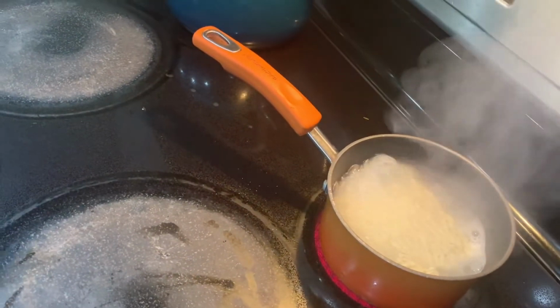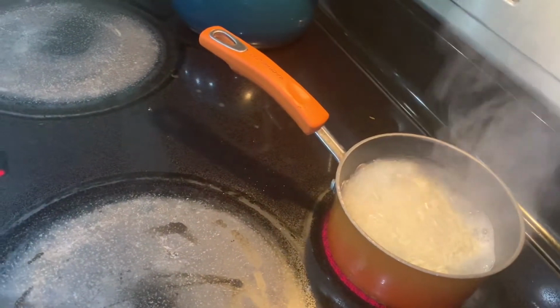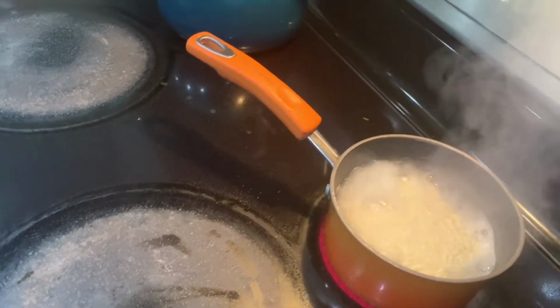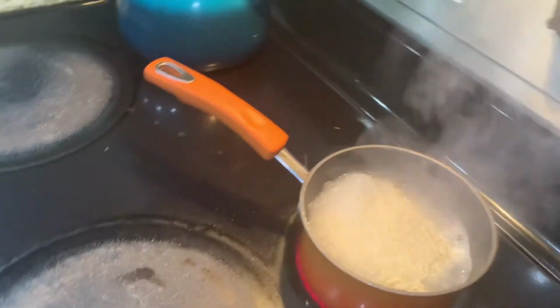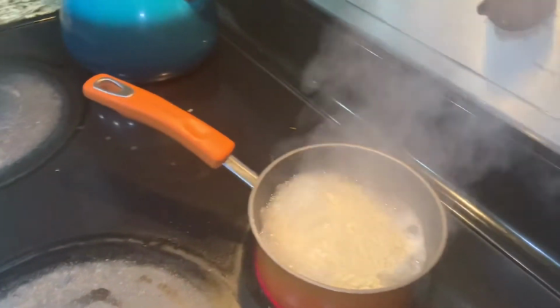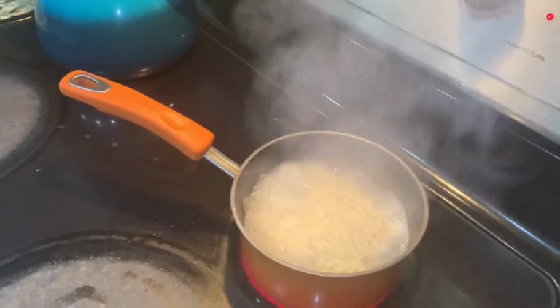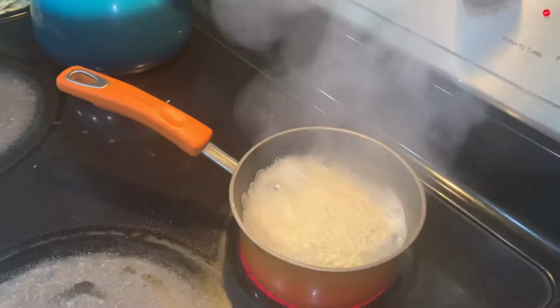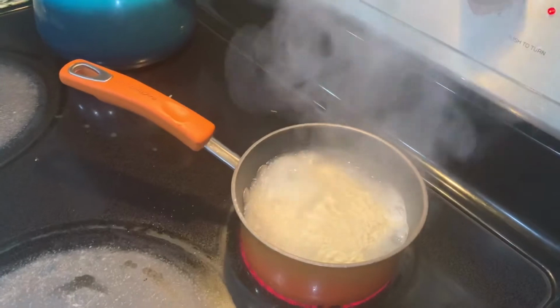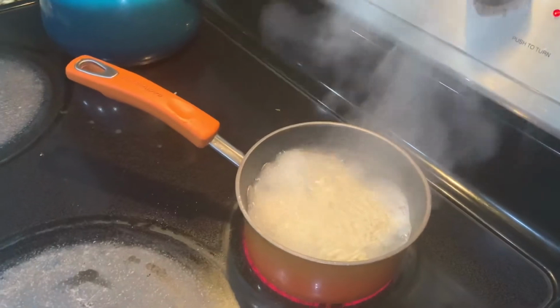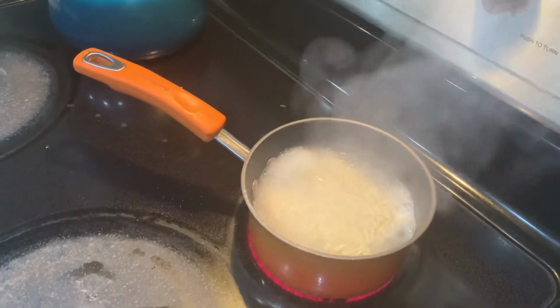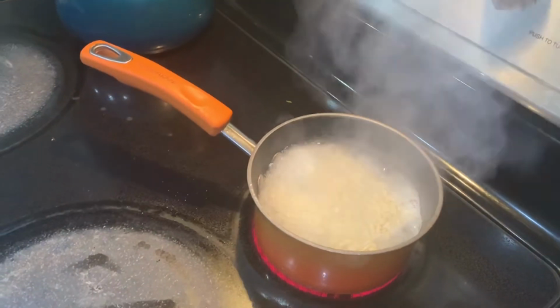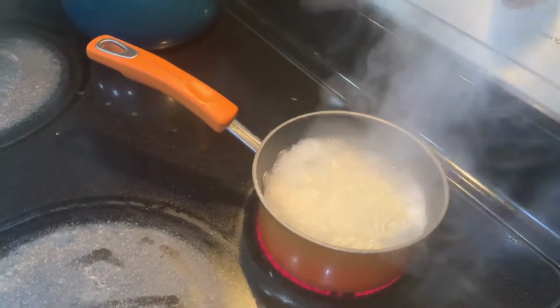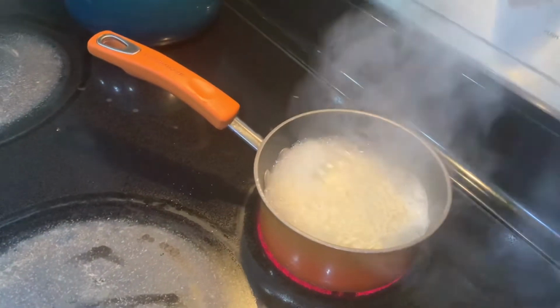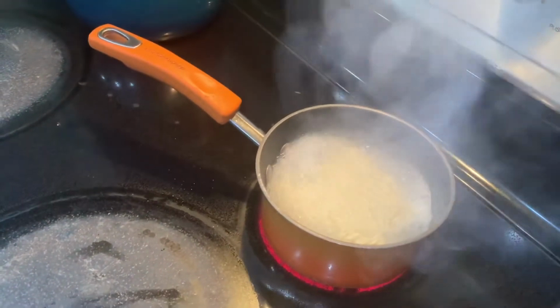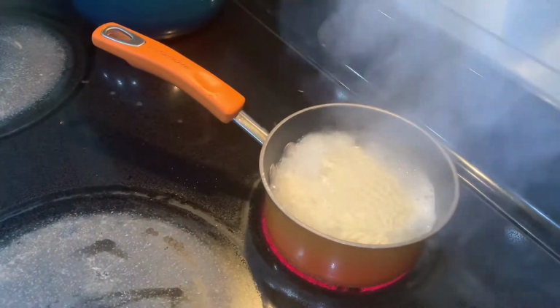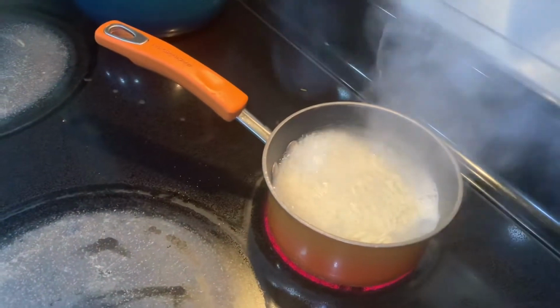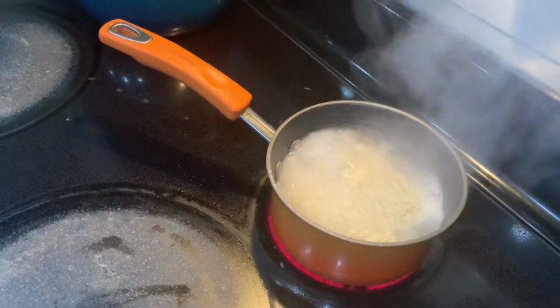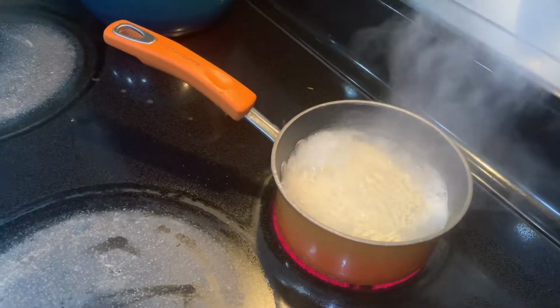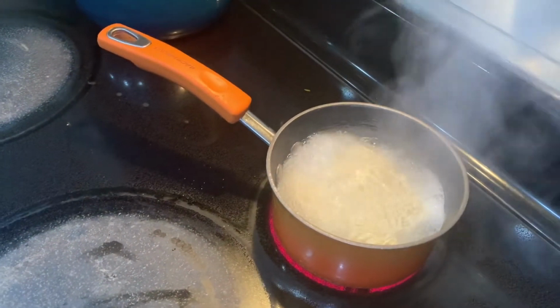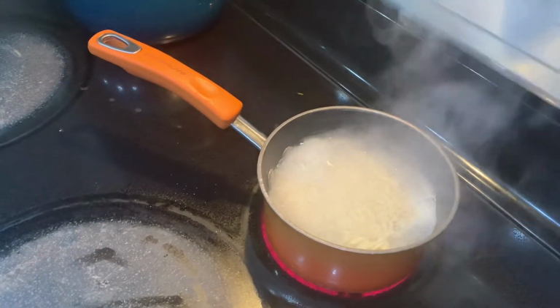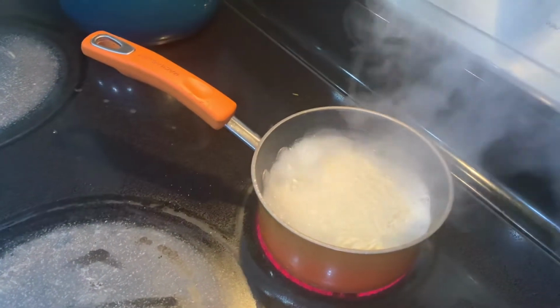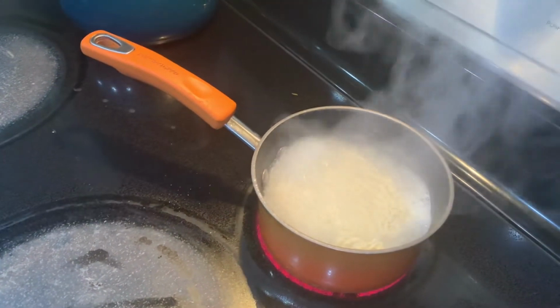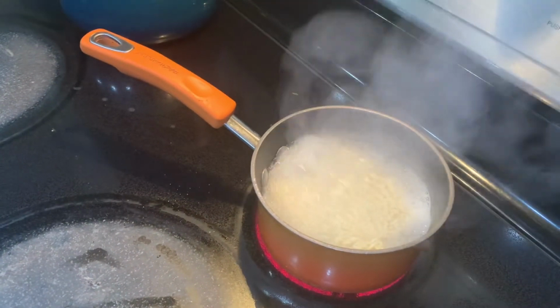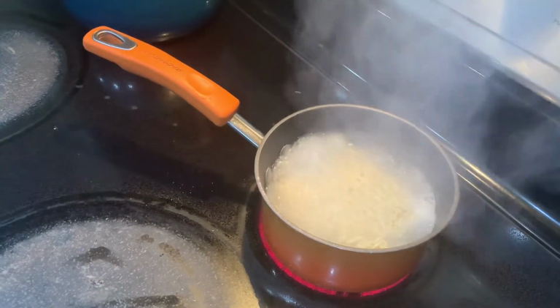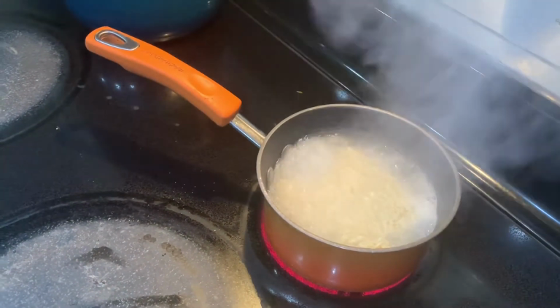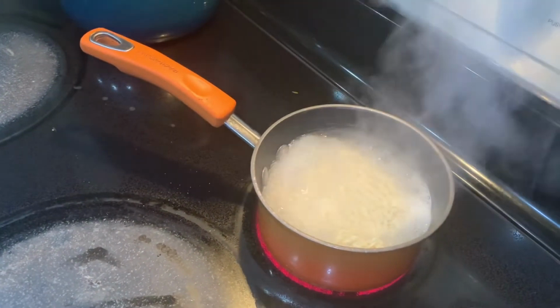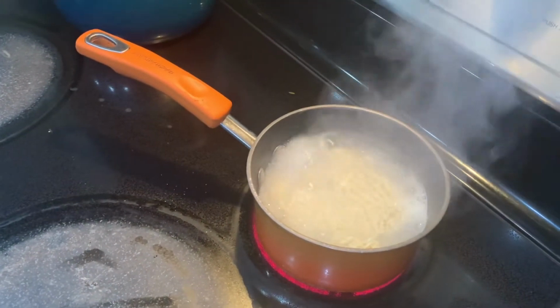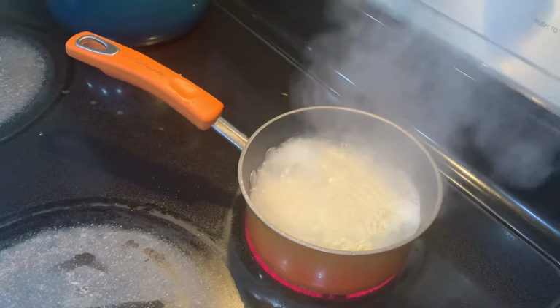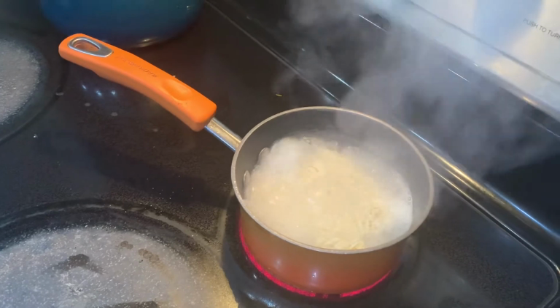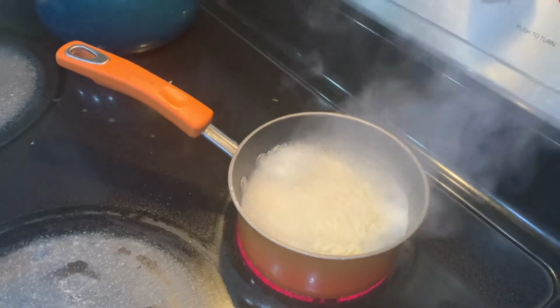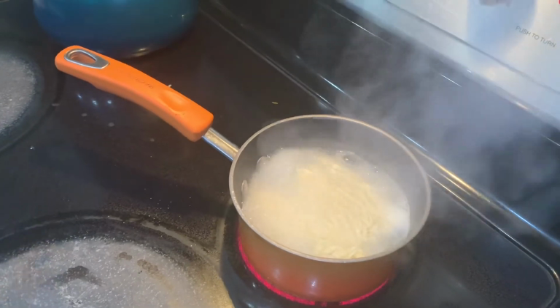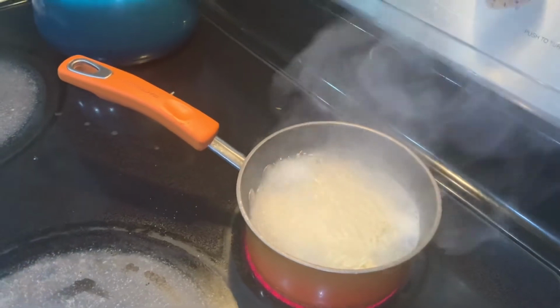Tear it off. Tear the top off. Pull it off. Now pour all of that in there.